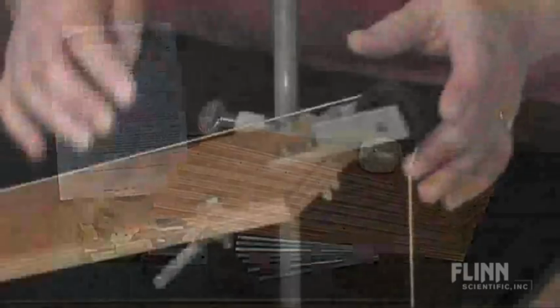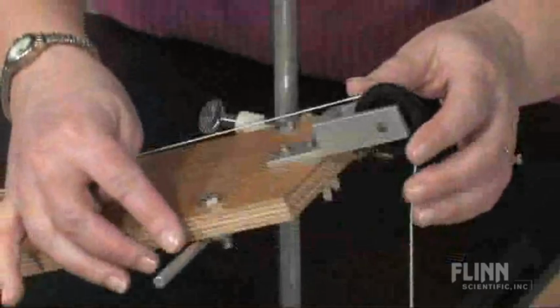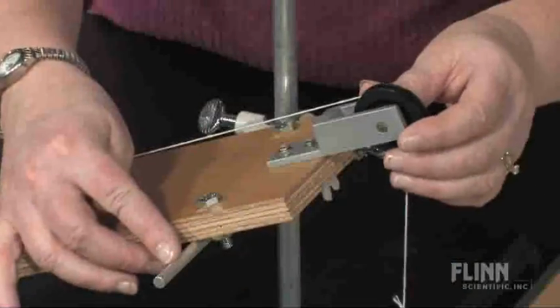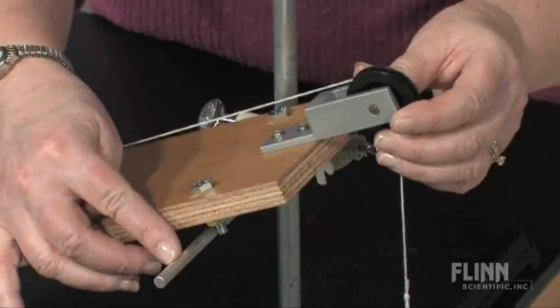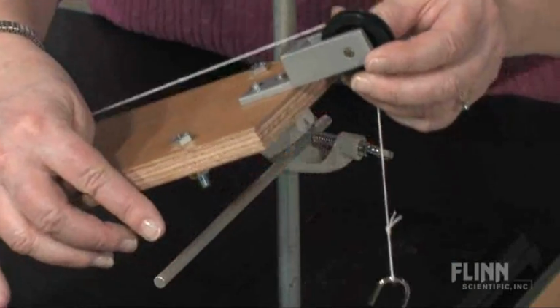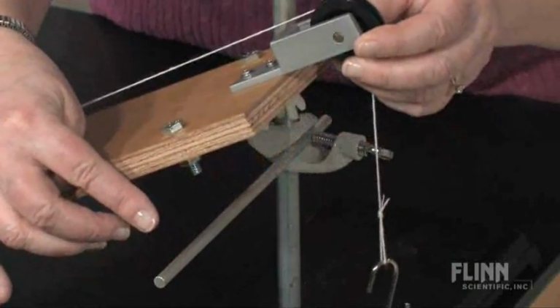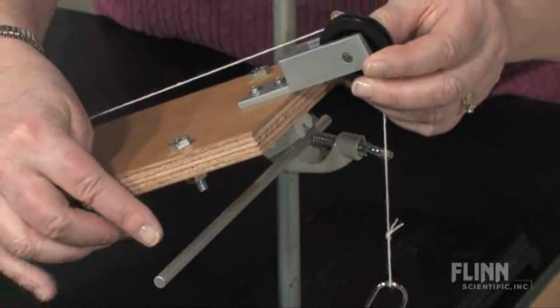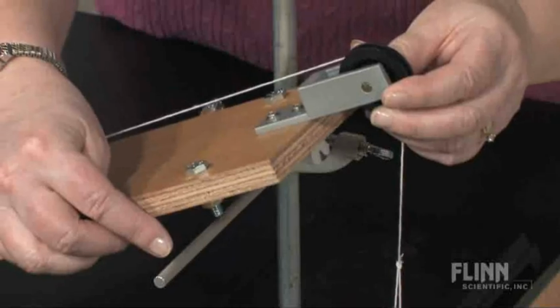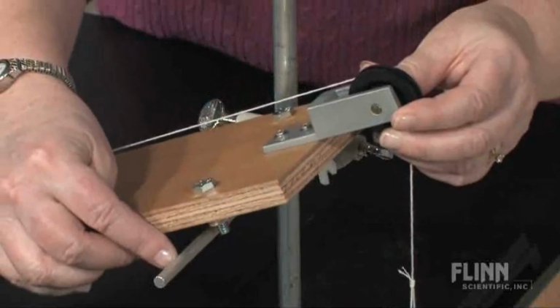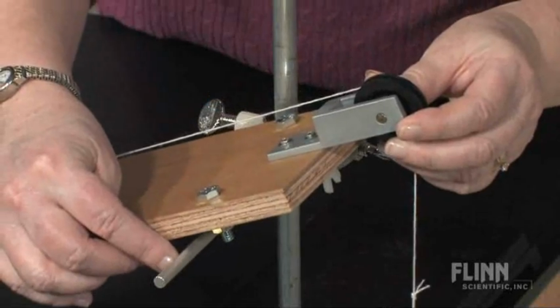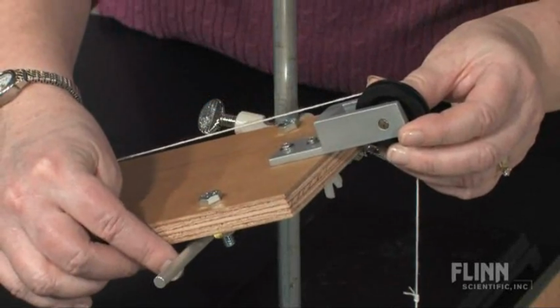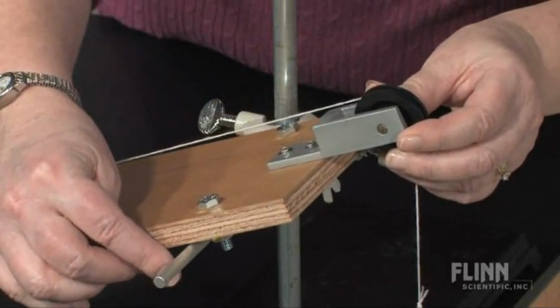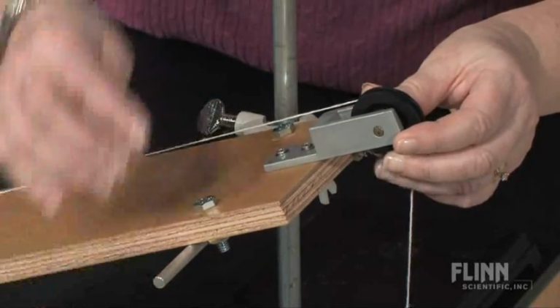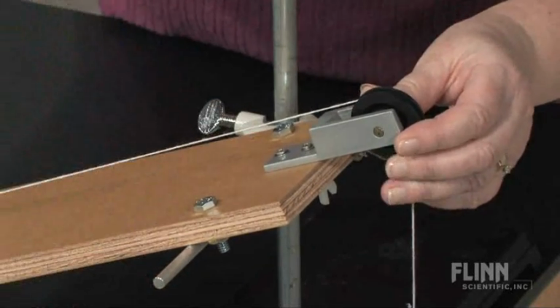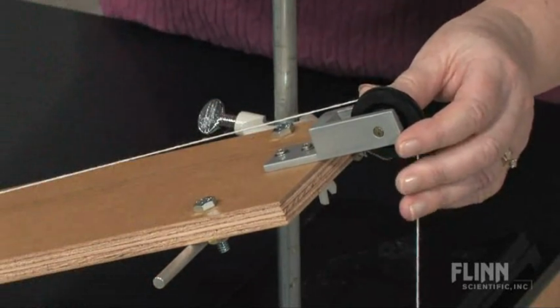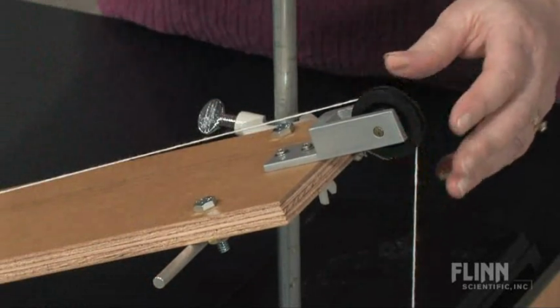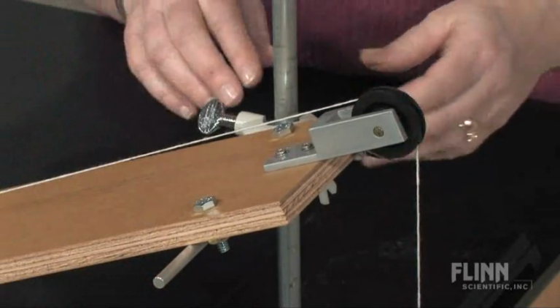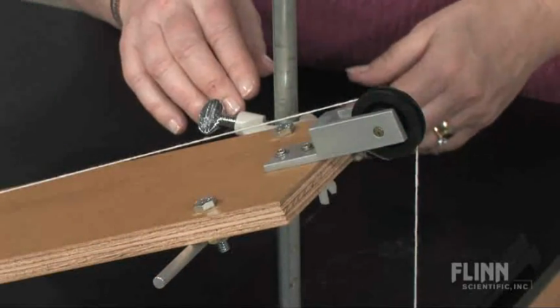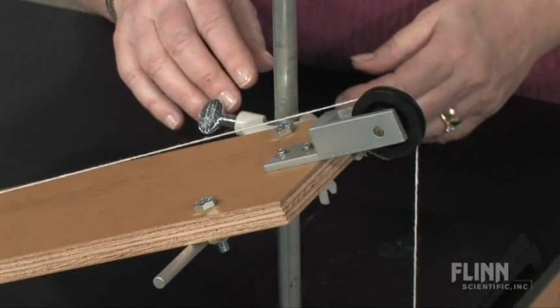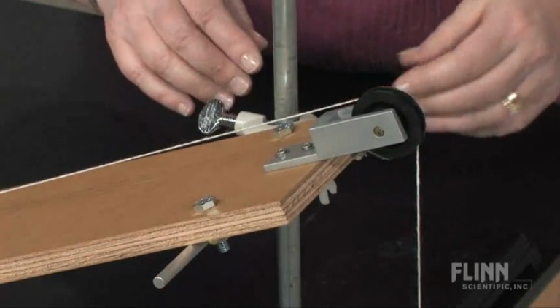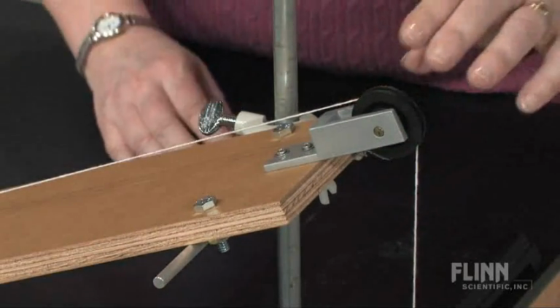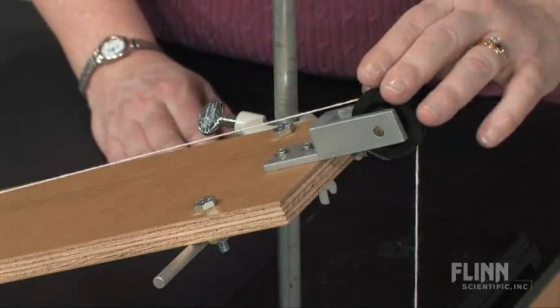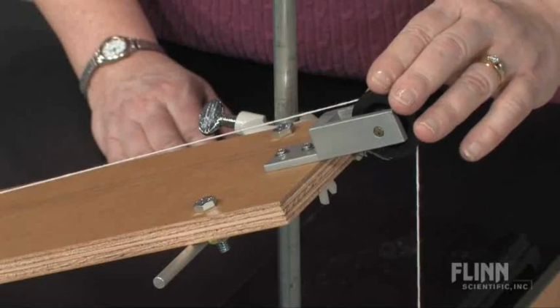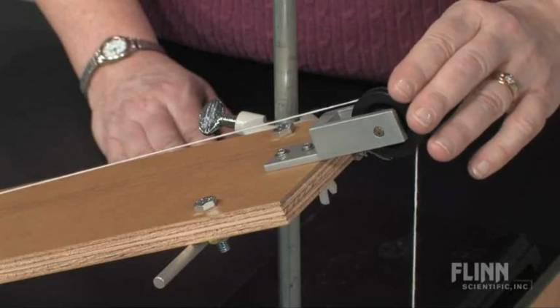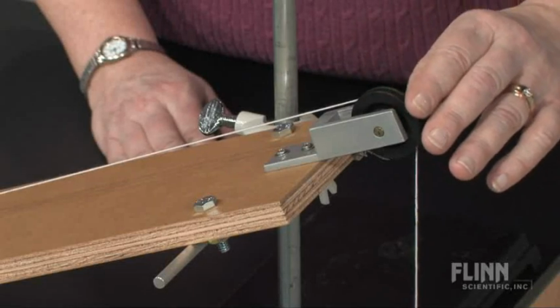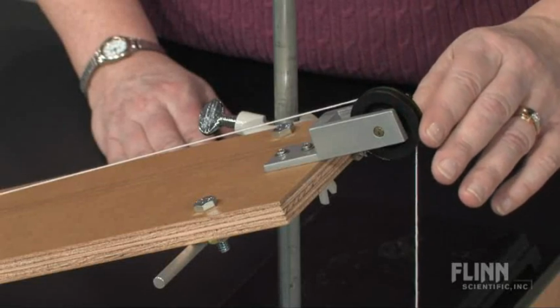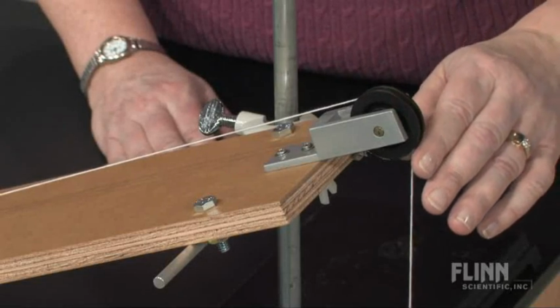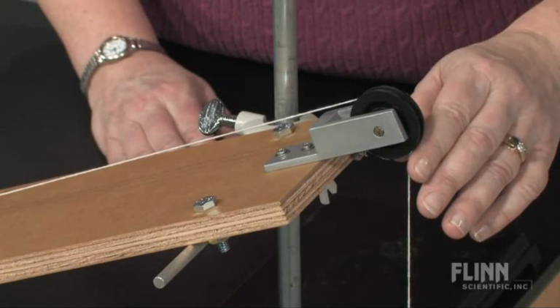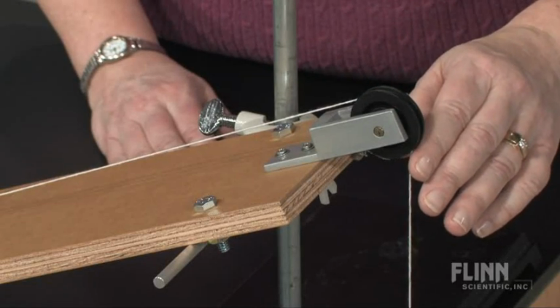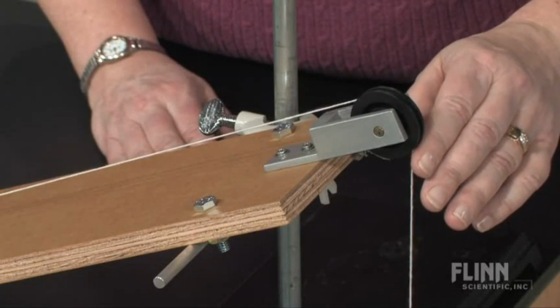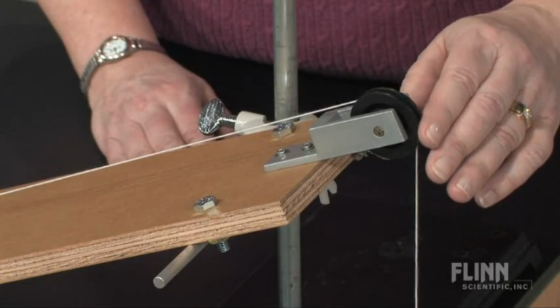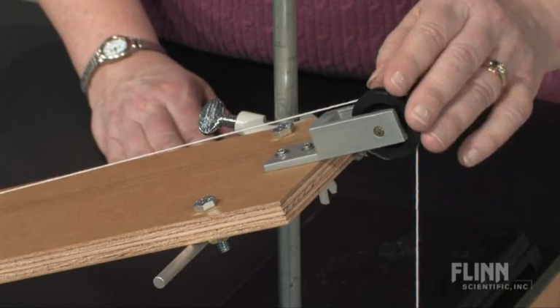This support rod is included, so adjusting the height of the ramp is simple with a support stand and a clamp holder. The pulley is also included to help reduce friction as an object is pulled up the ramp.